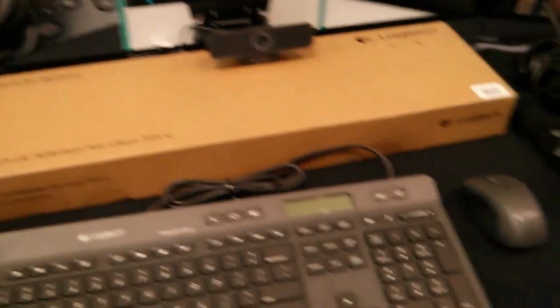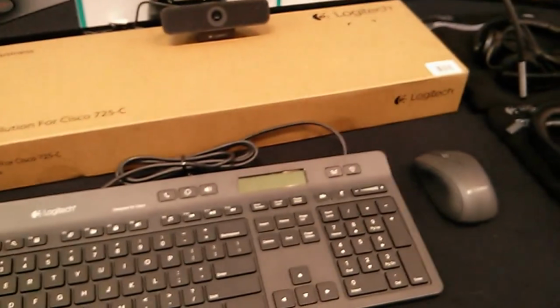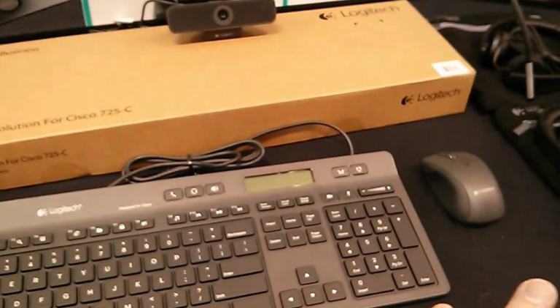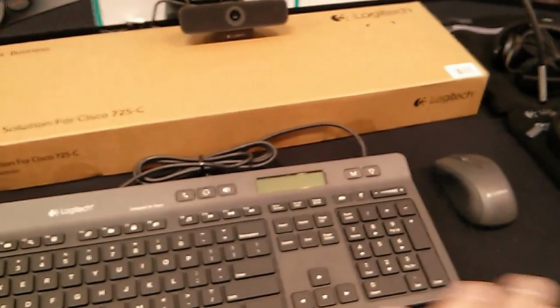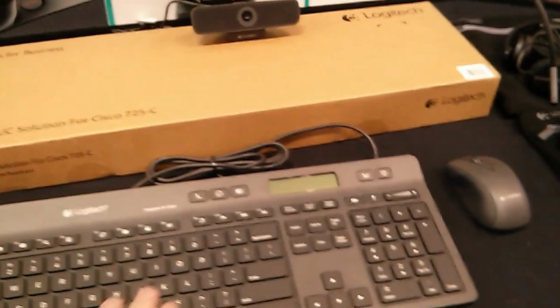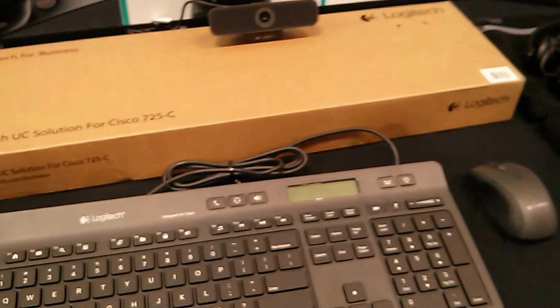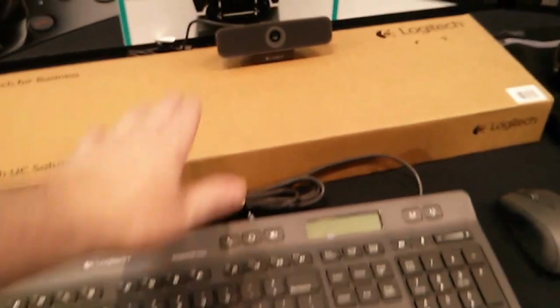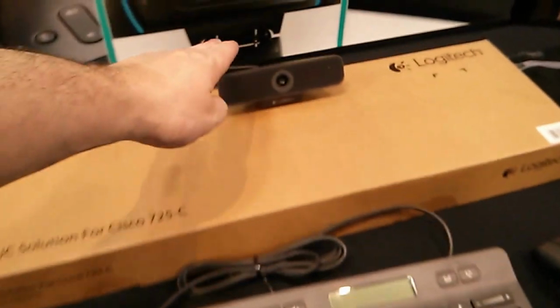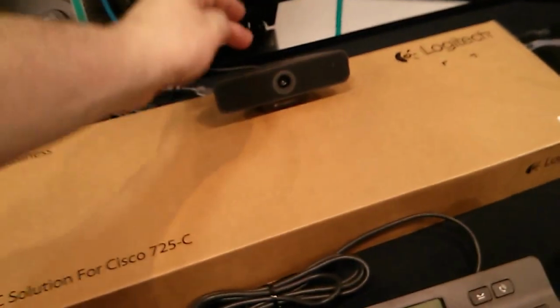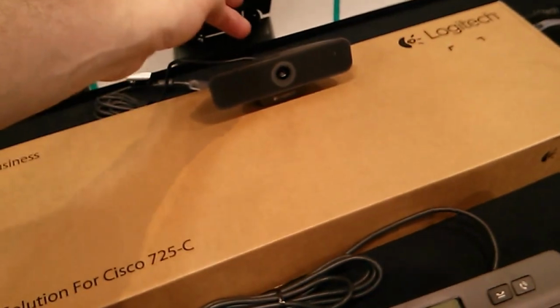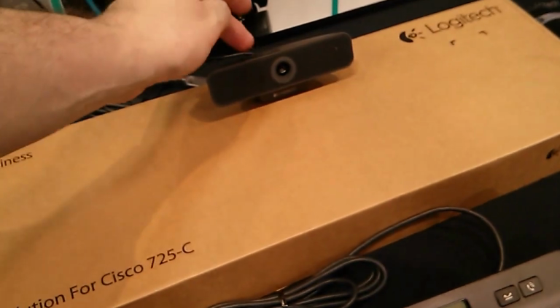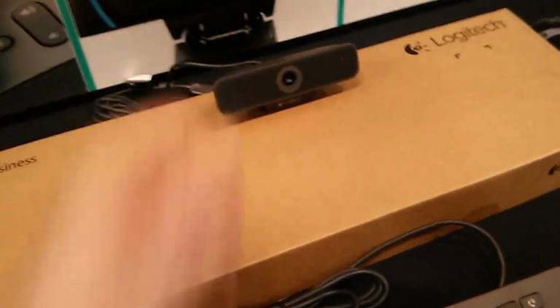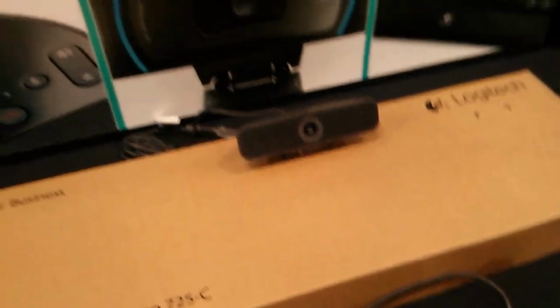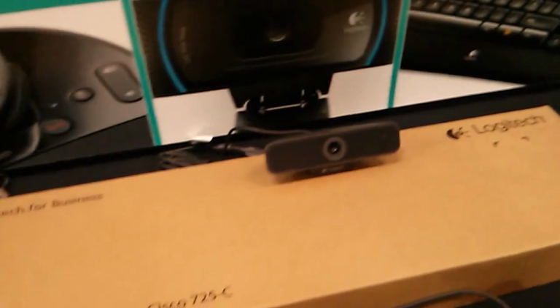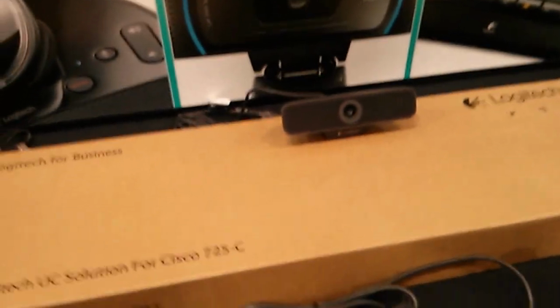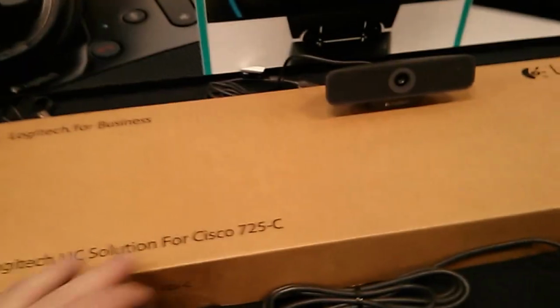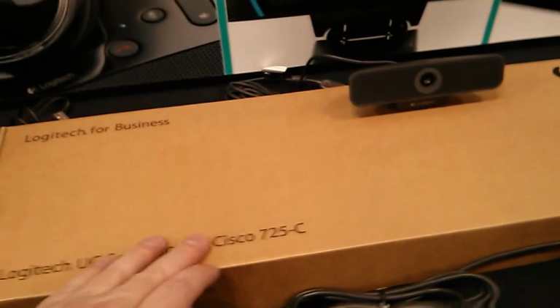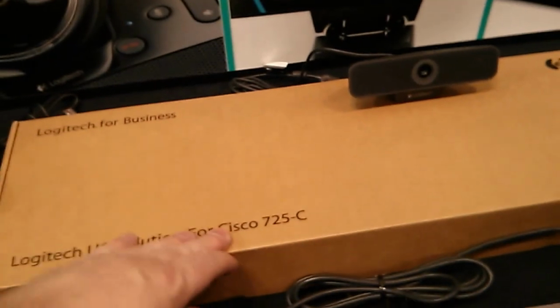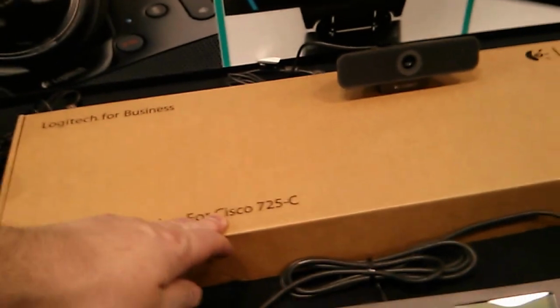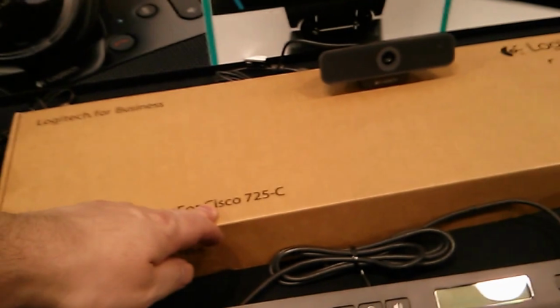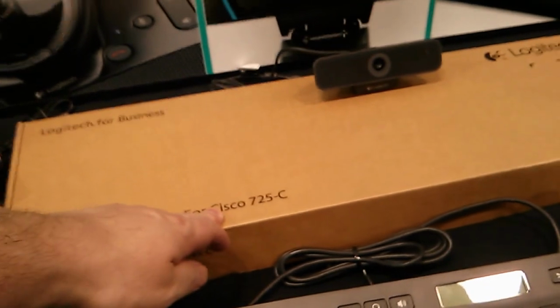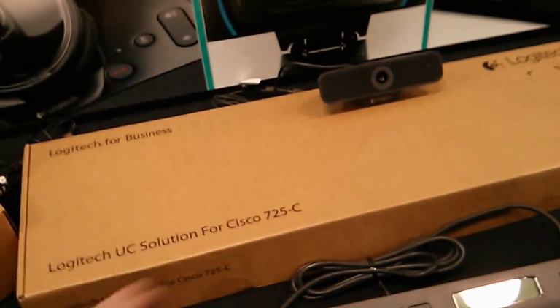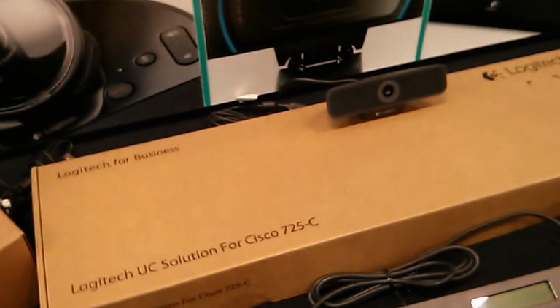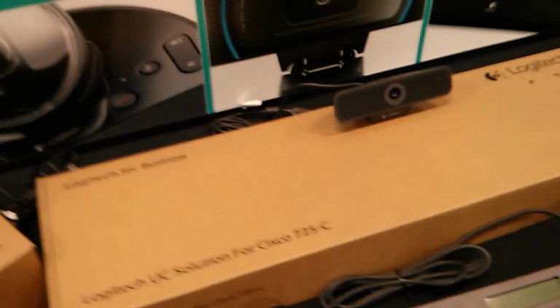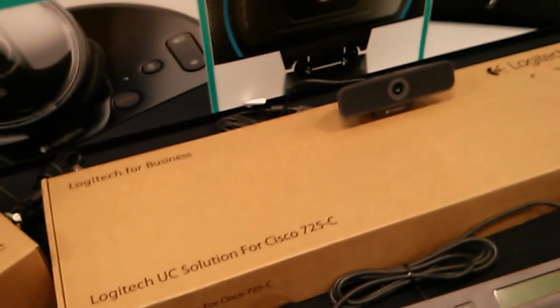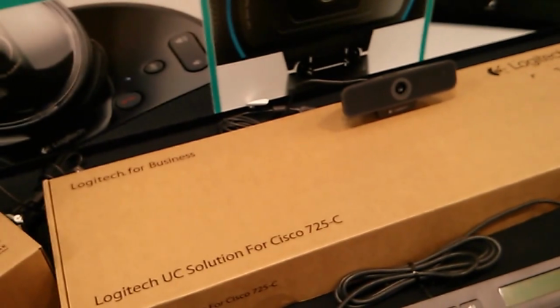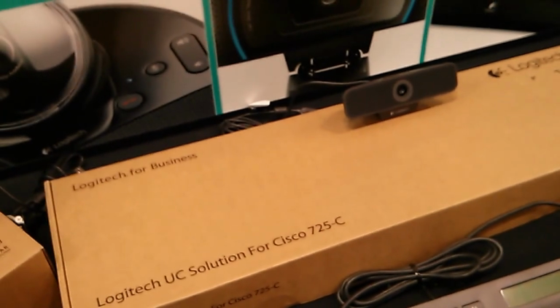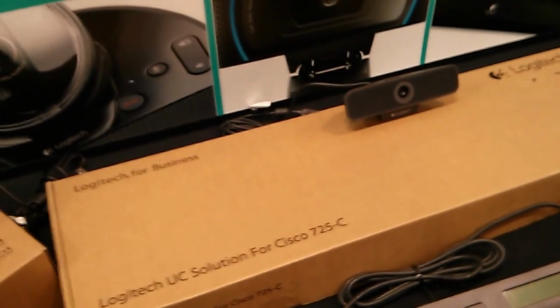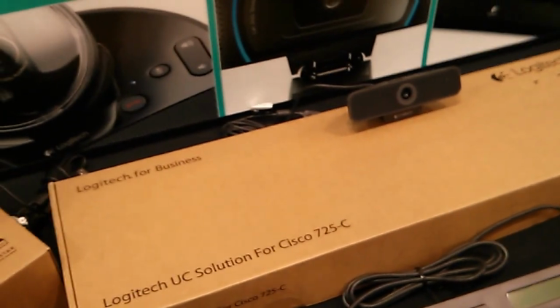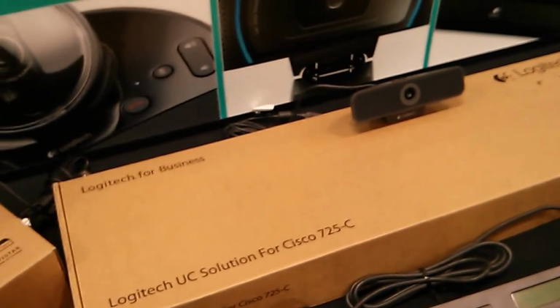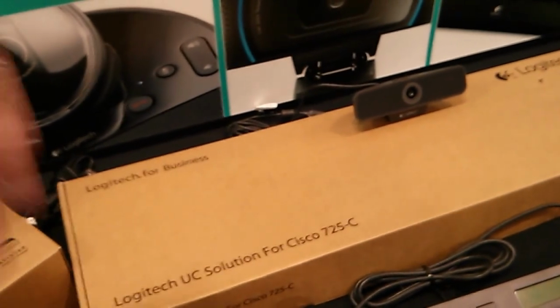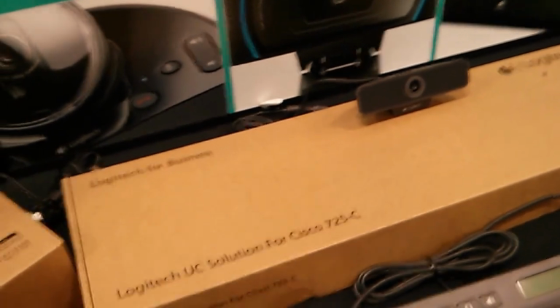These come as a kit. So you get the wireless mouse, the keyboard, and the HD cam — all designed for the Cisco Jabber client — and we're looking at roughly $279 as a retail price.